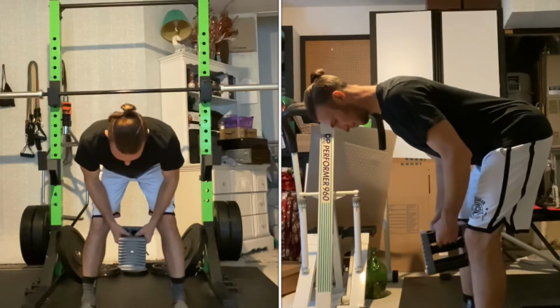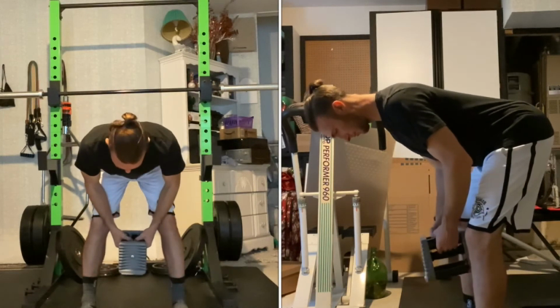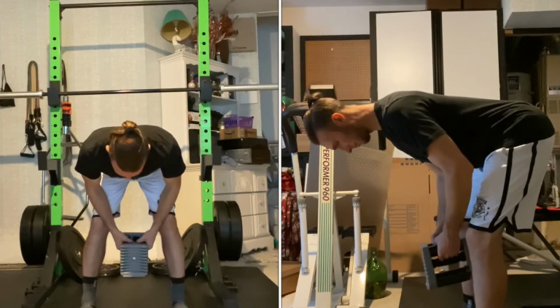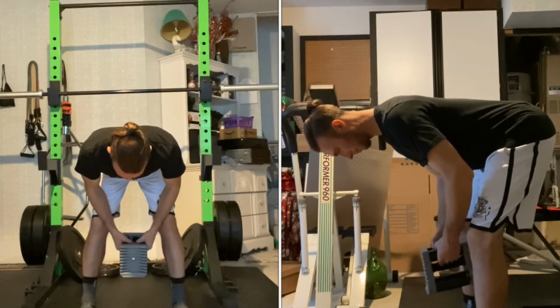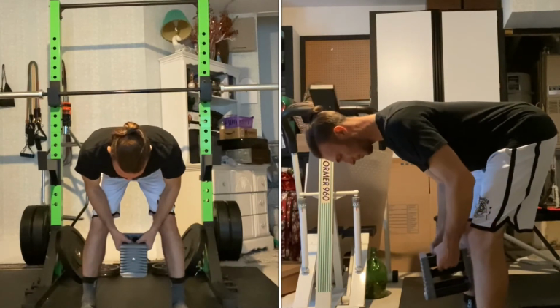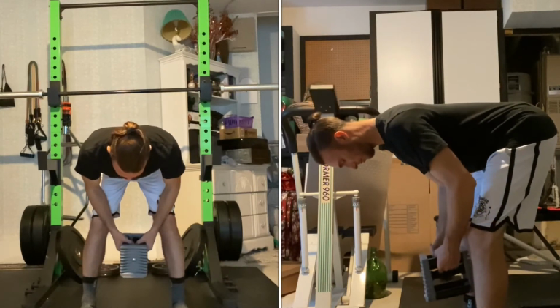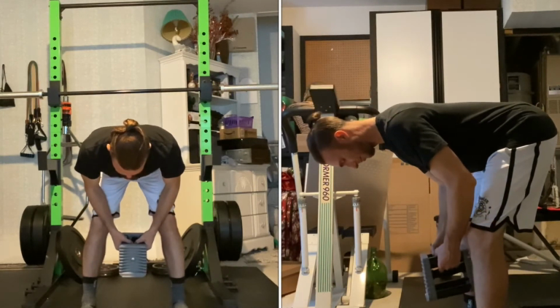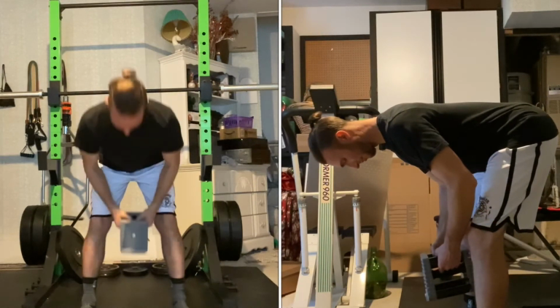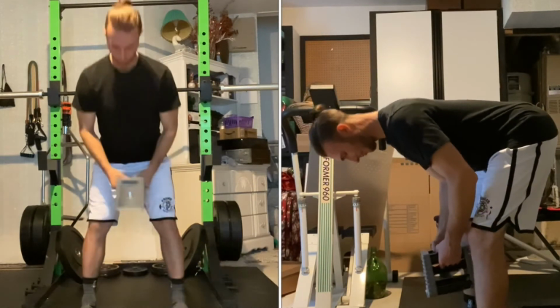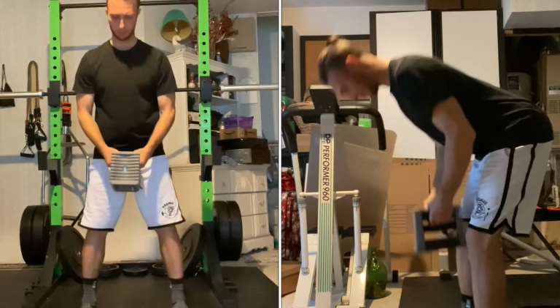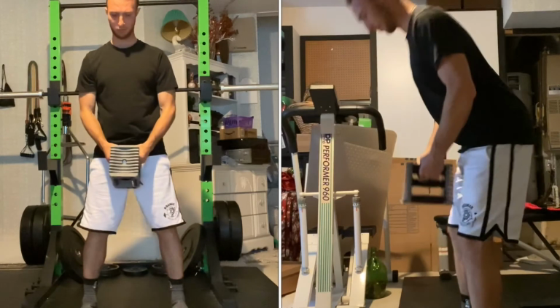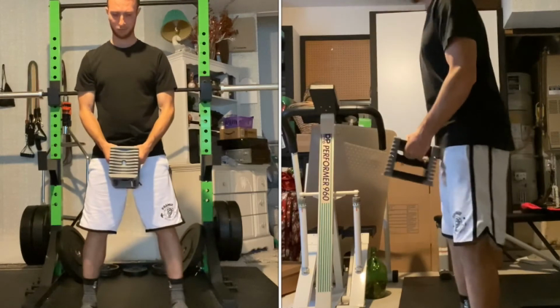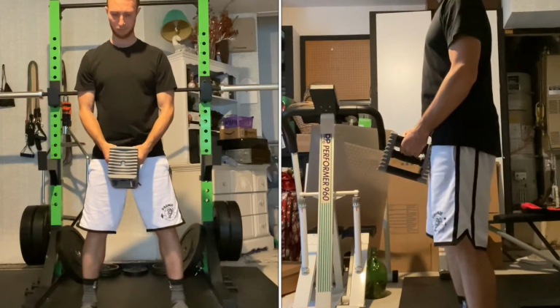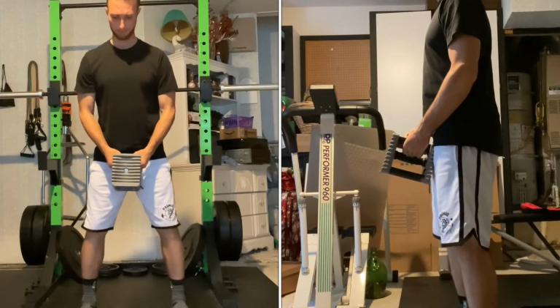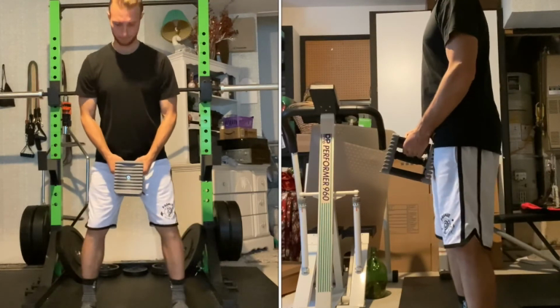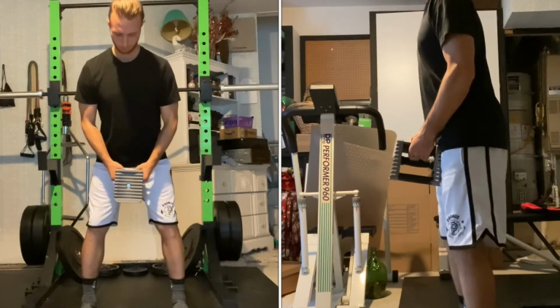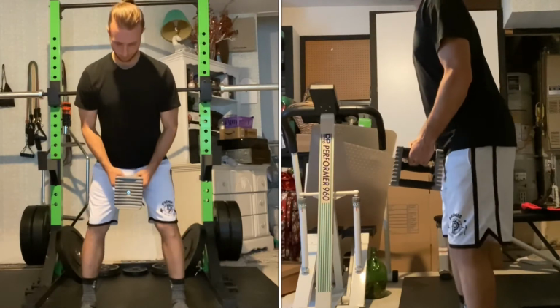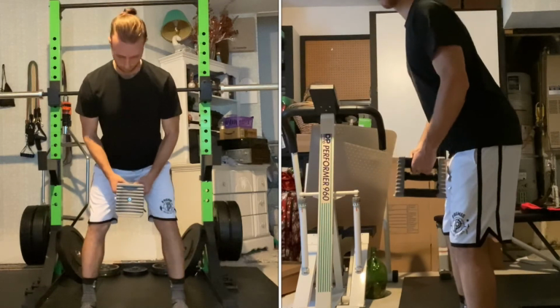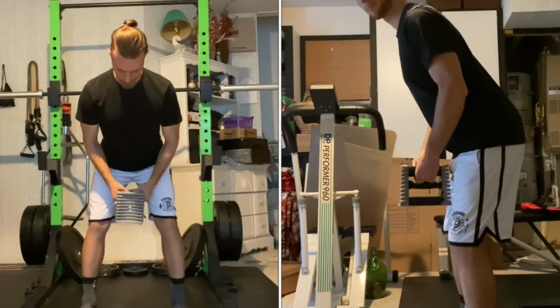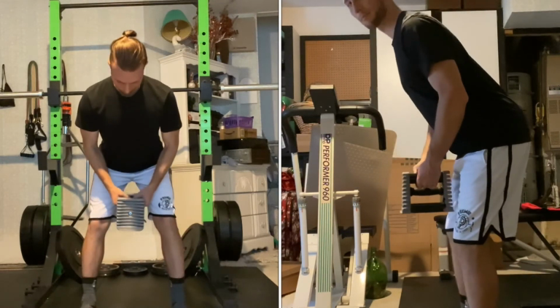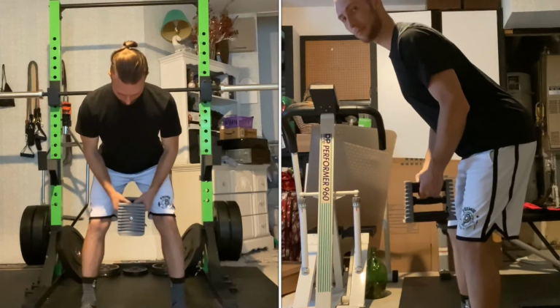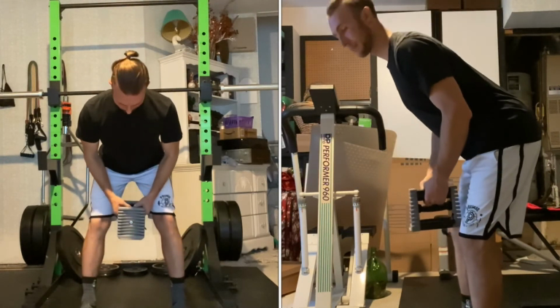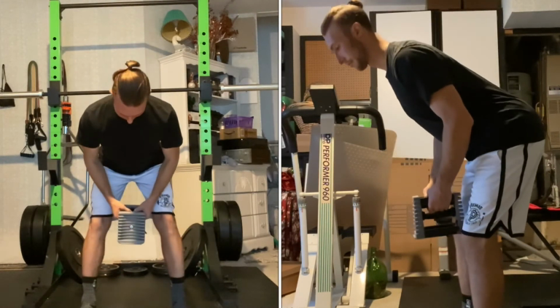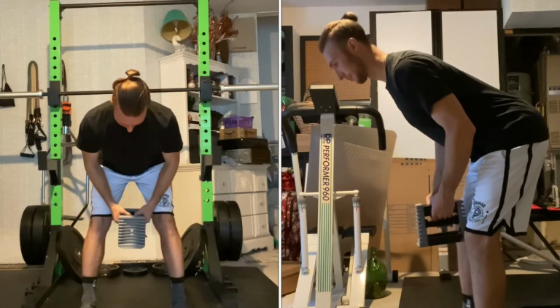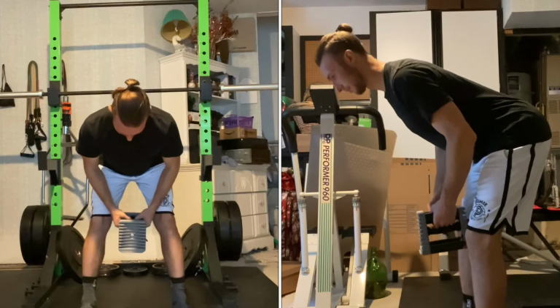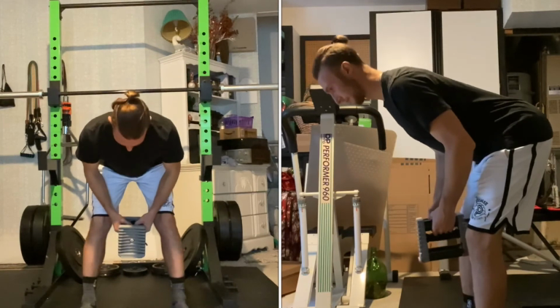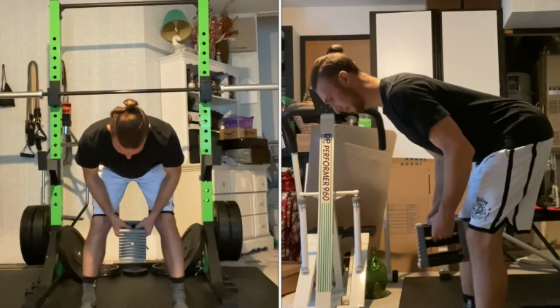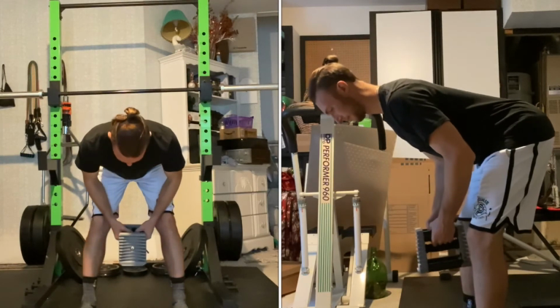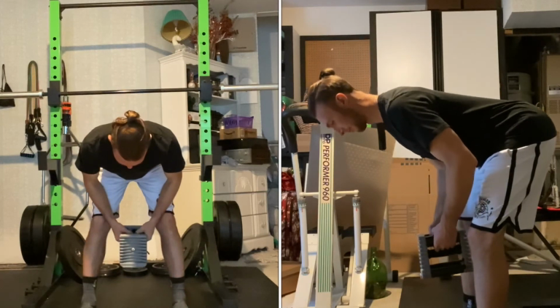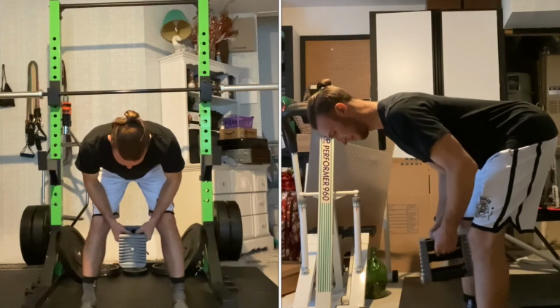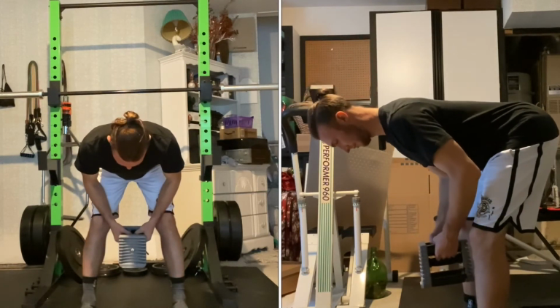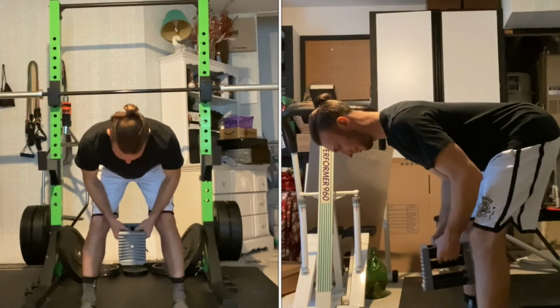The tempo used here is a 4-2-1: four second eccentric count on the way down, two second isometric hold at the bottom, and one second concentric count returned to the top.